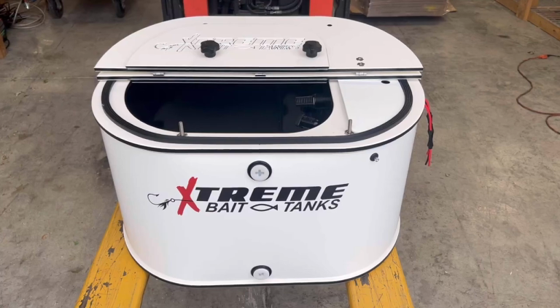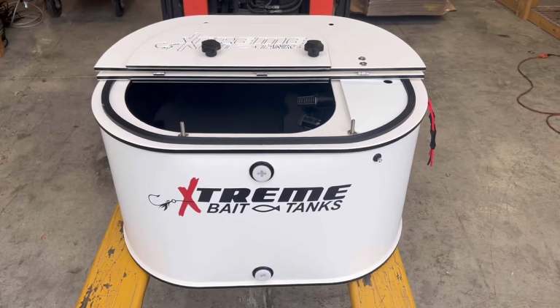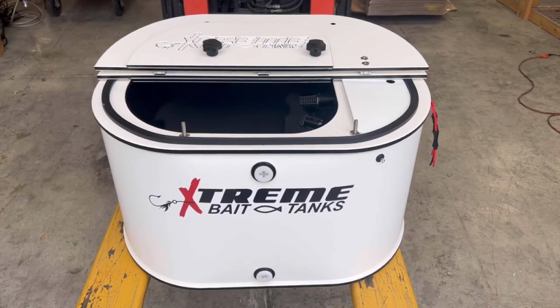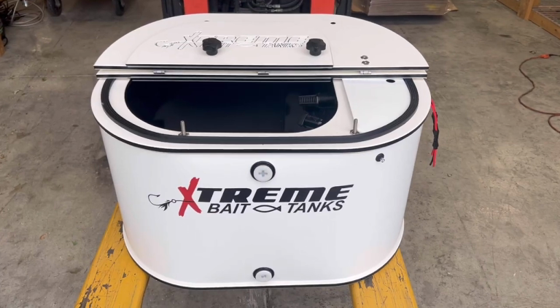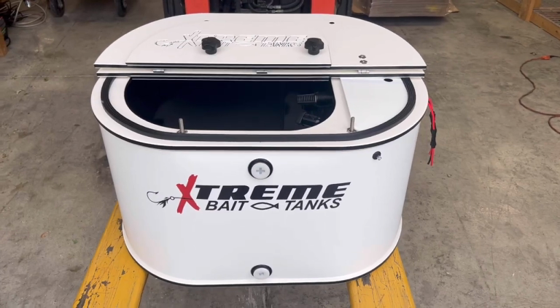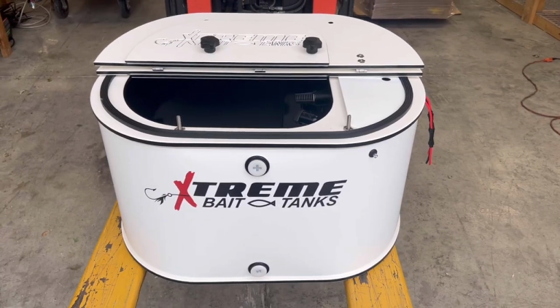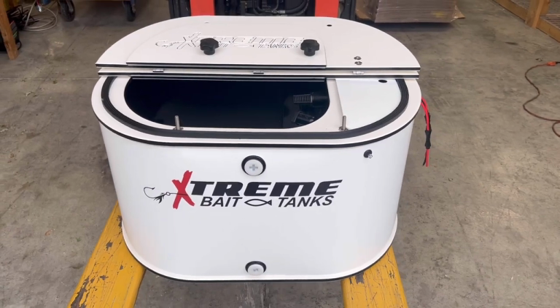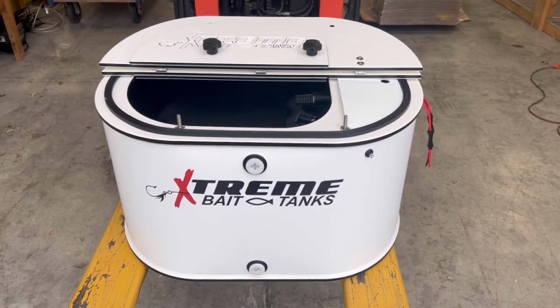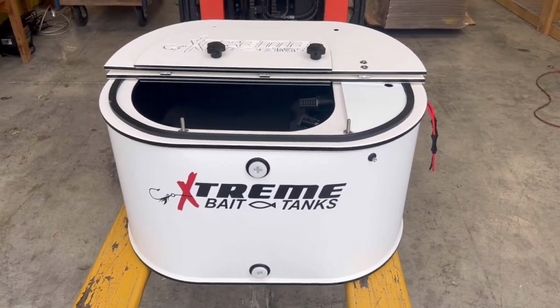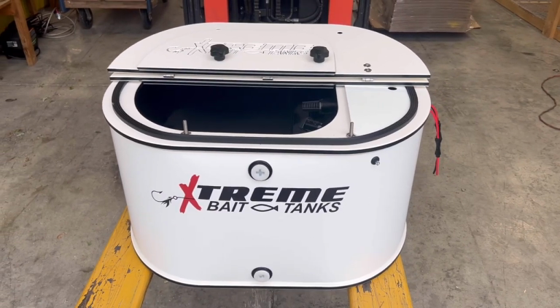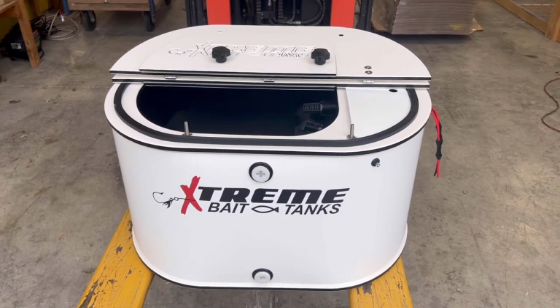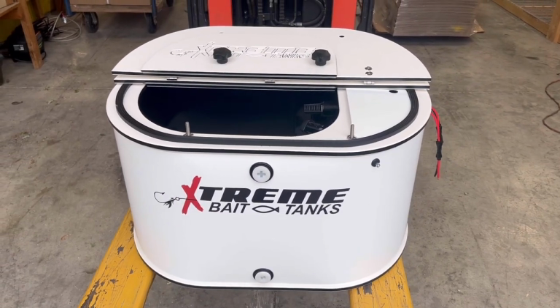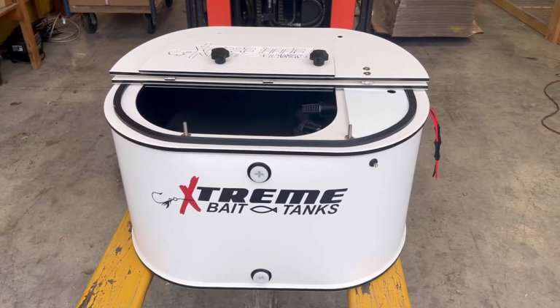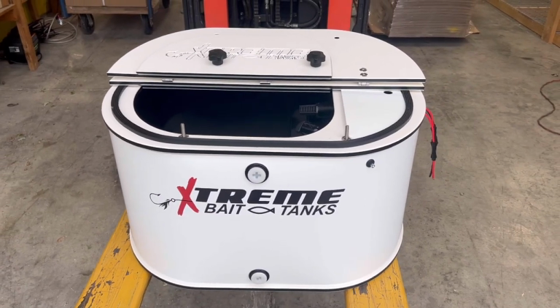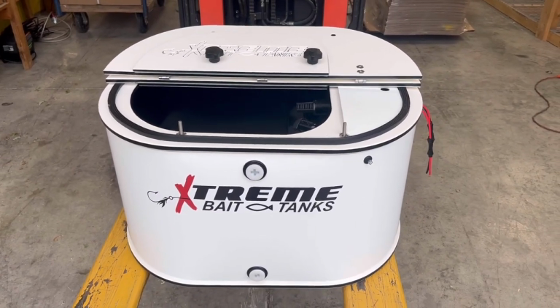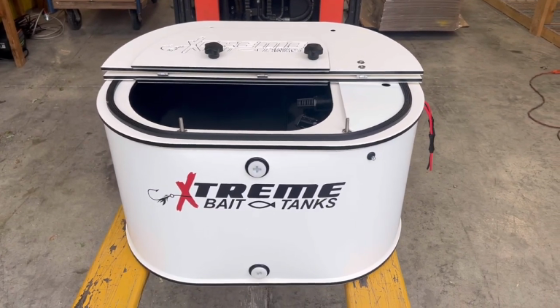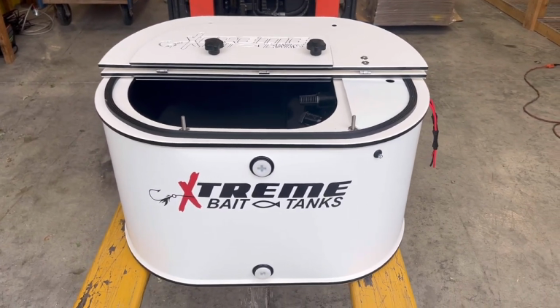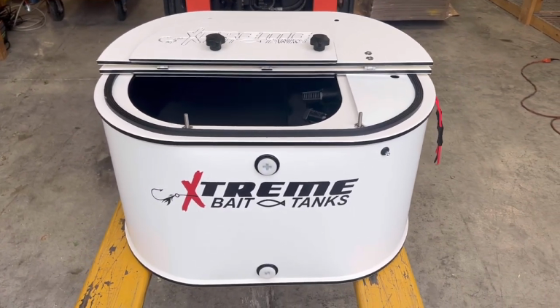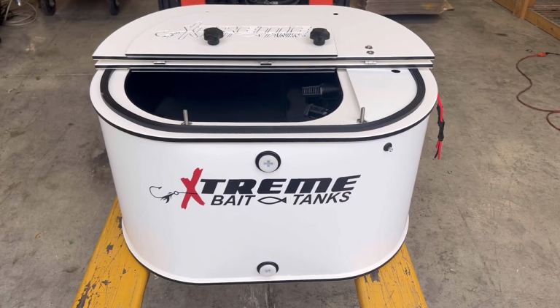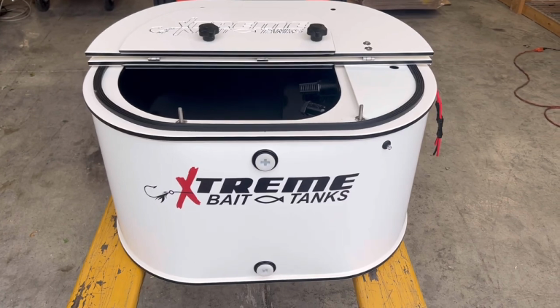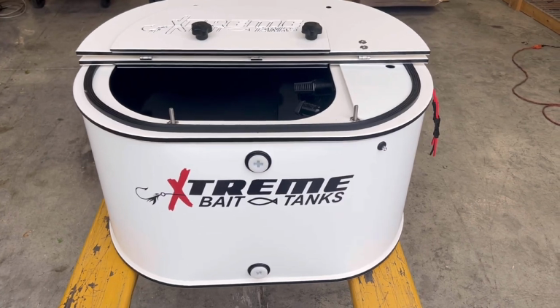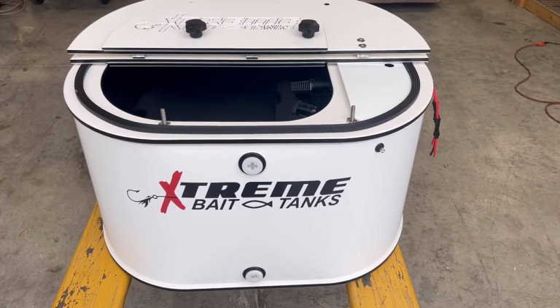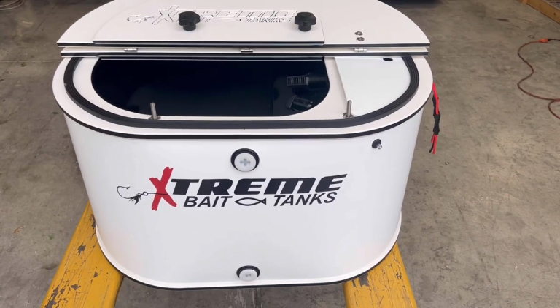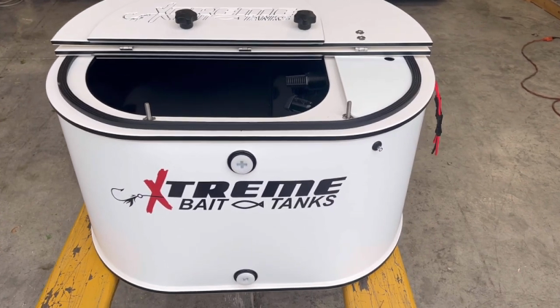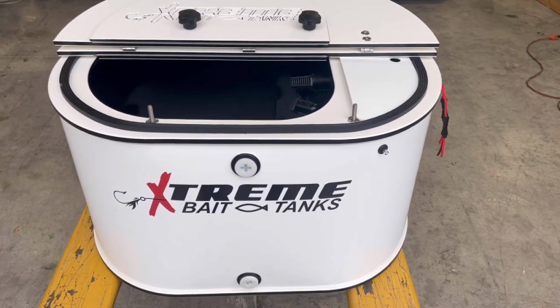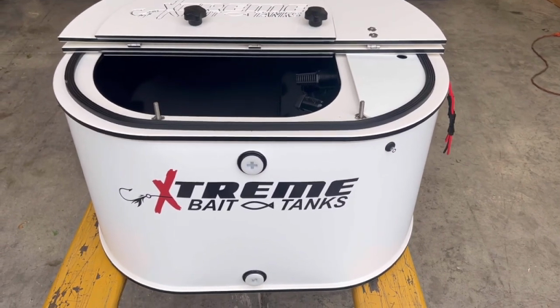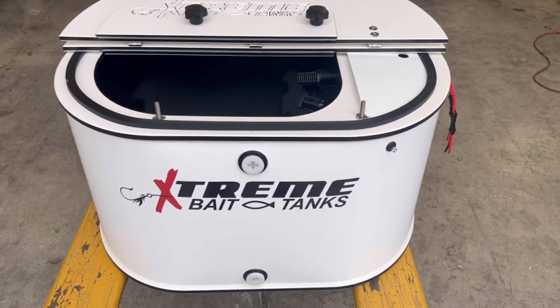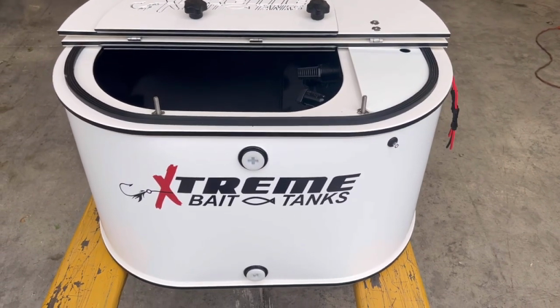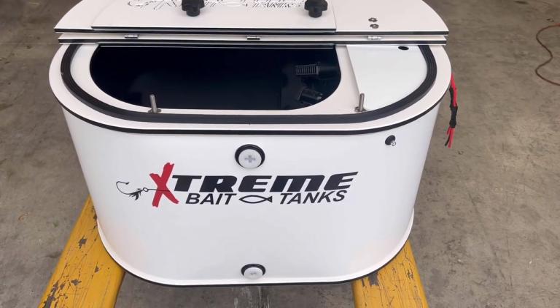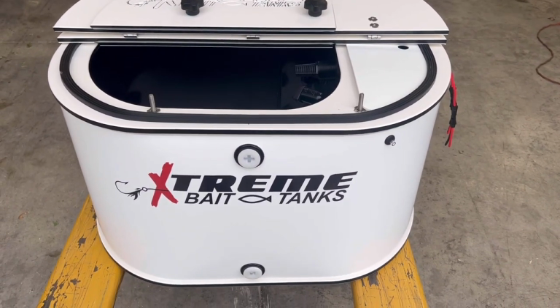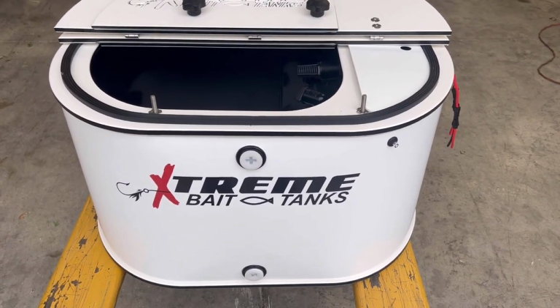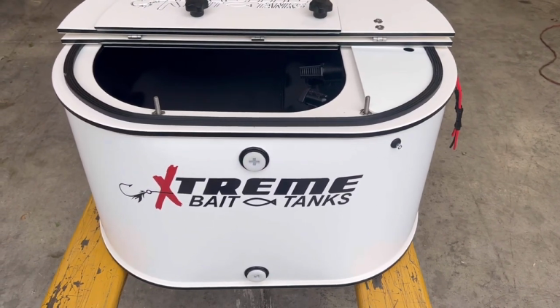Hello Jacob, this is Damon from Extreme Bait Tanks. Your custom short 23 is ready. This 23-gallon tank is 30 gallons total, with 23 gallons for the bait.